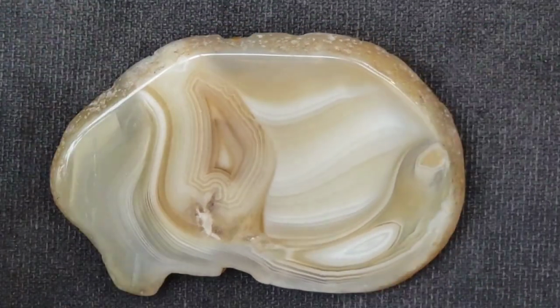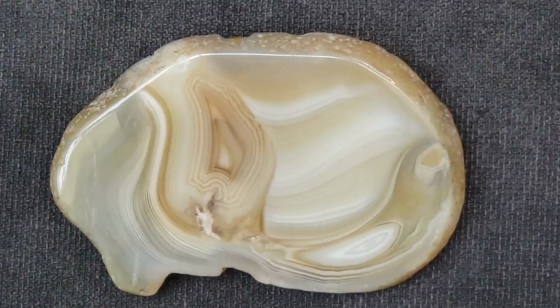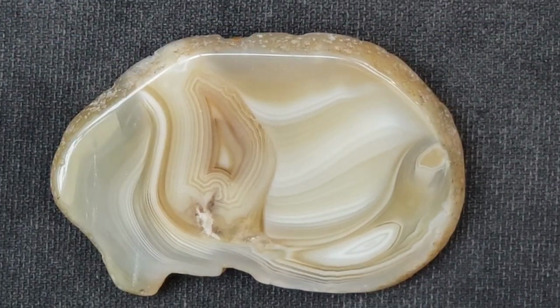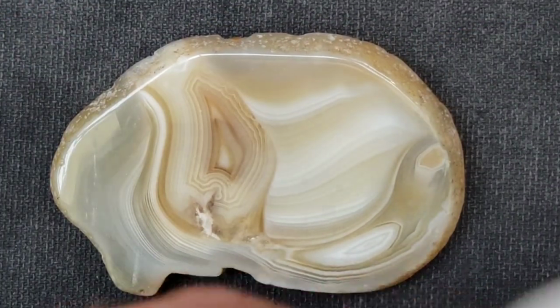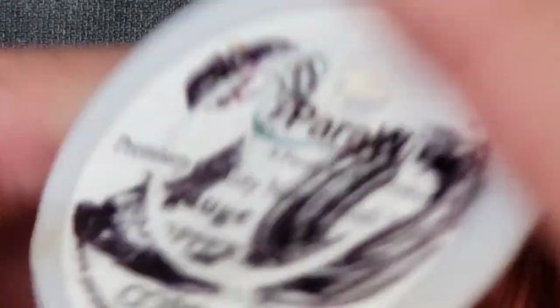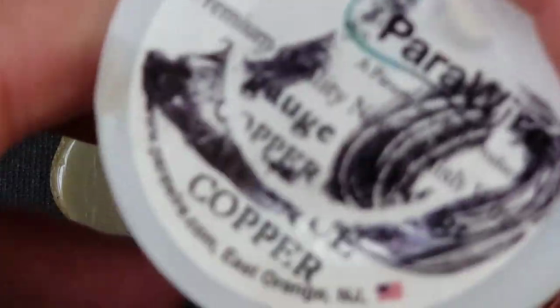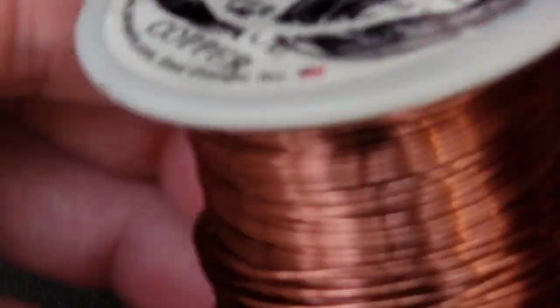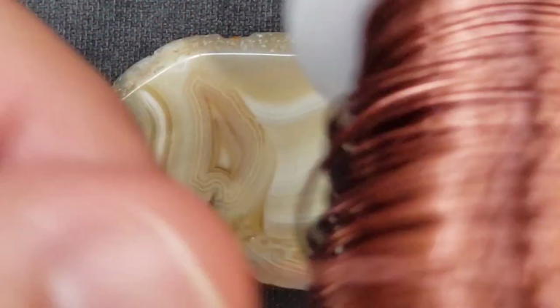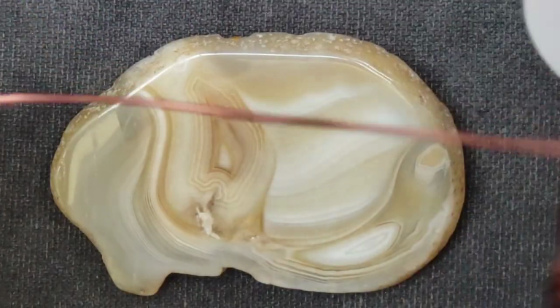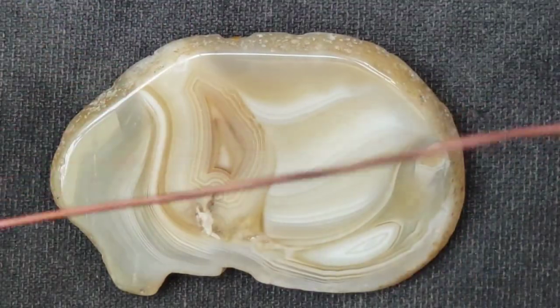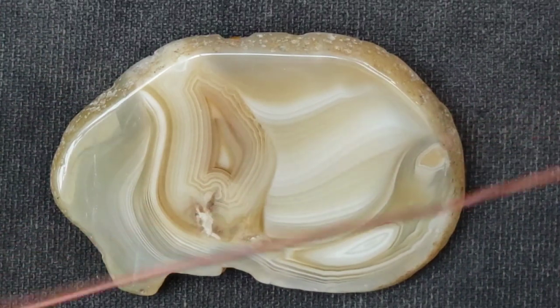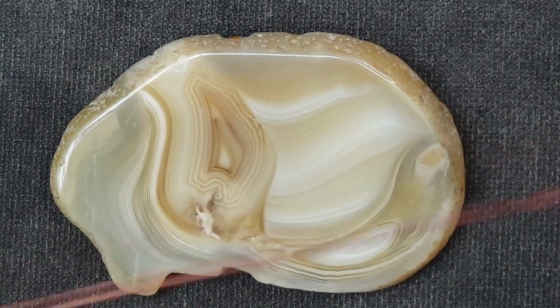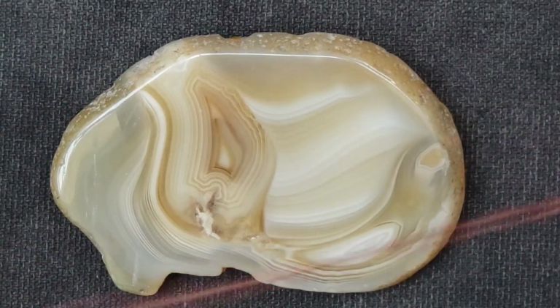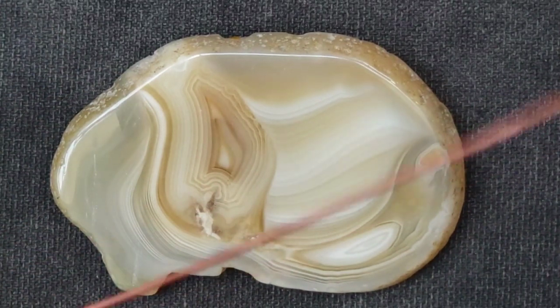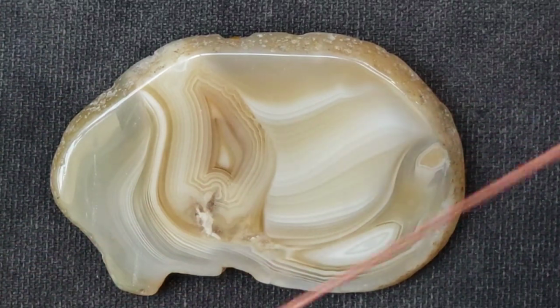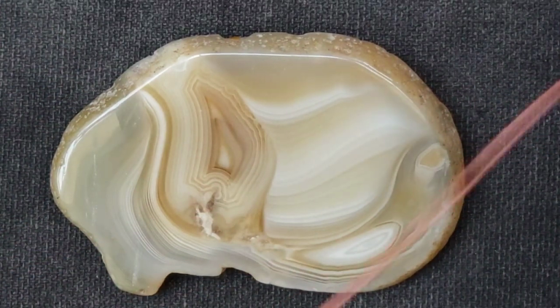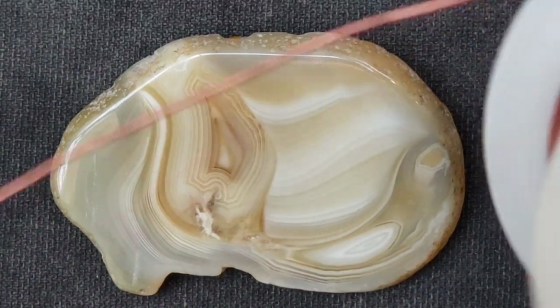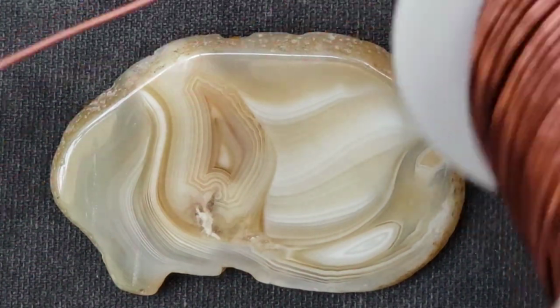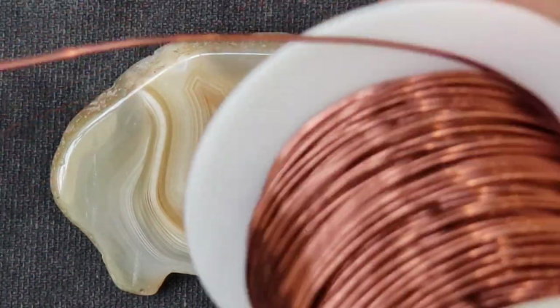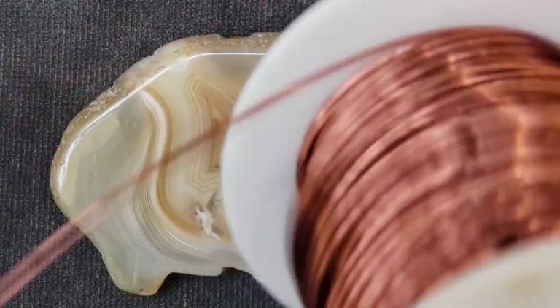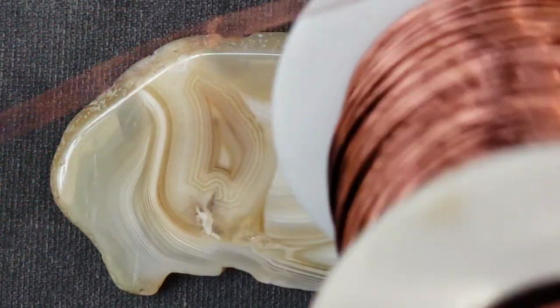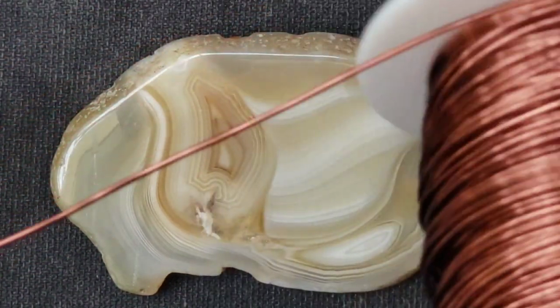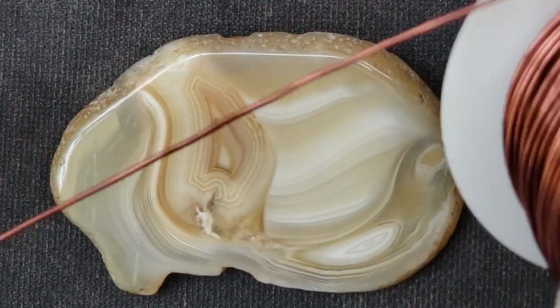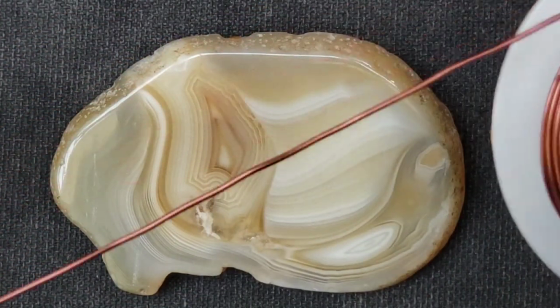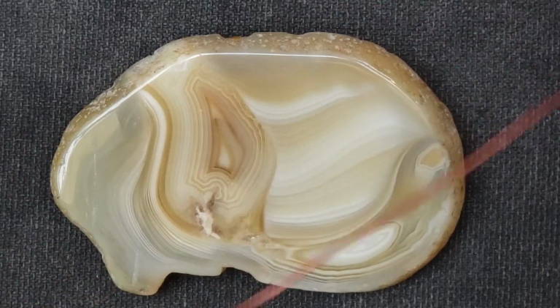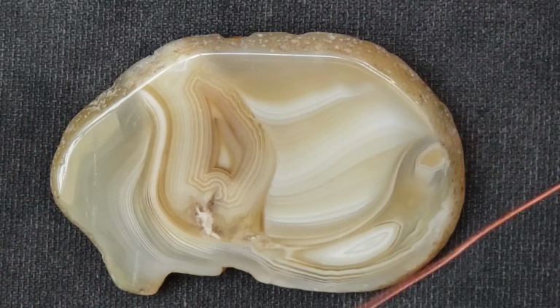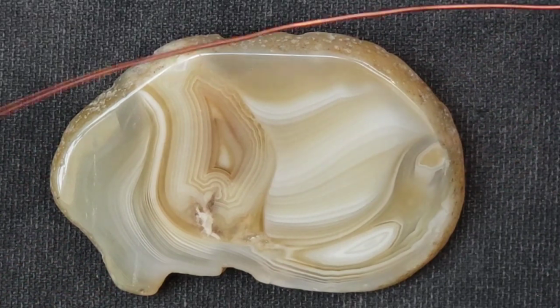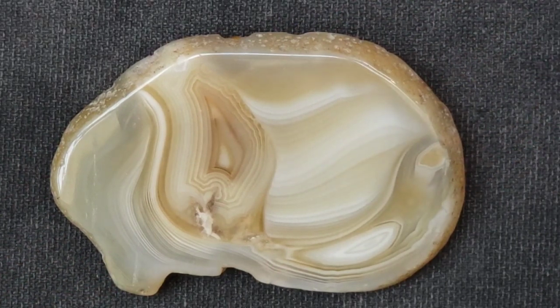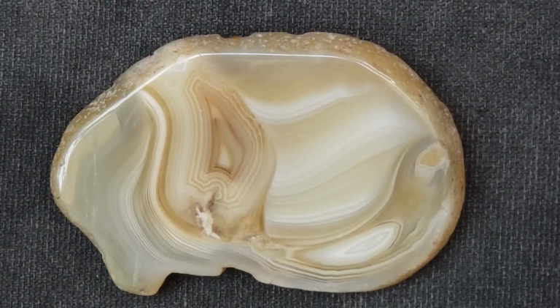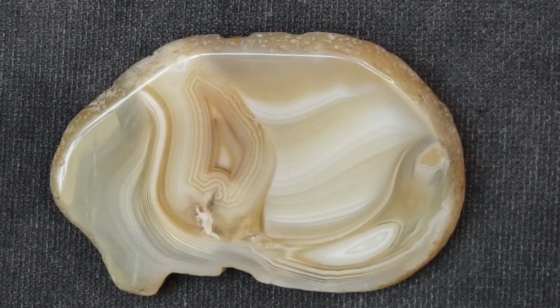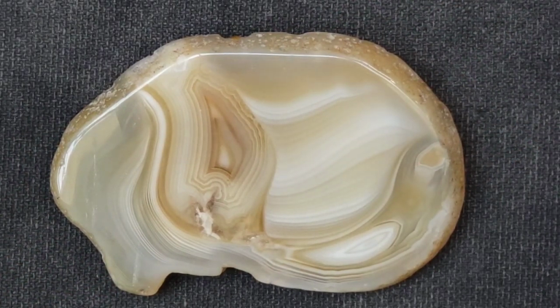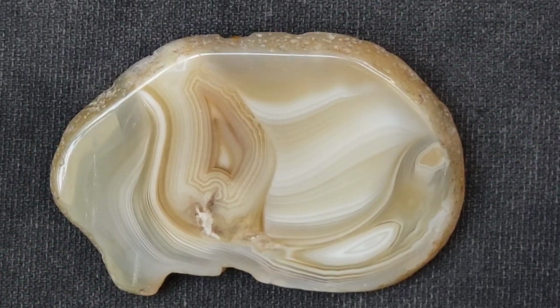Now we're going to wrap it in some 20 gauge antique copper because that's what we do. If you are expecting something different, I don't know what to tell you because this is what we do.